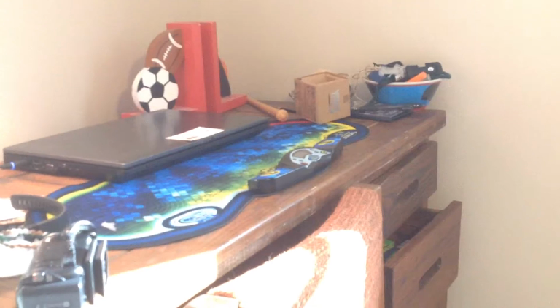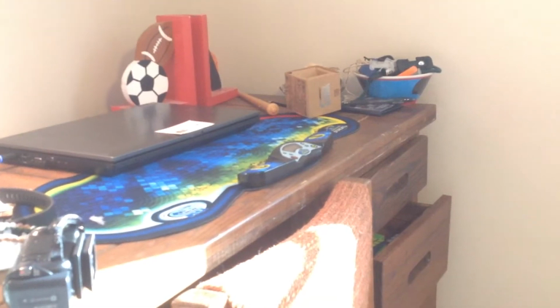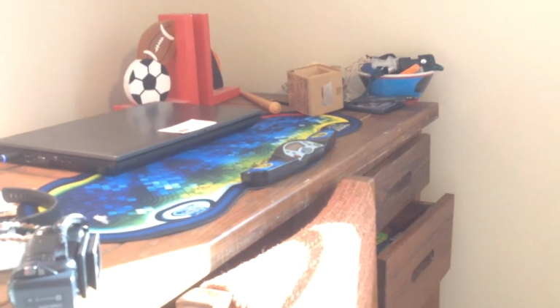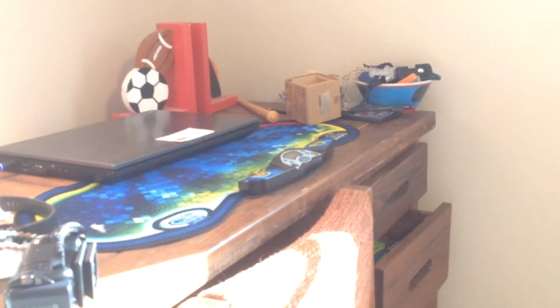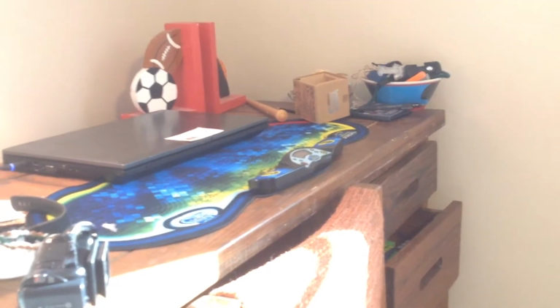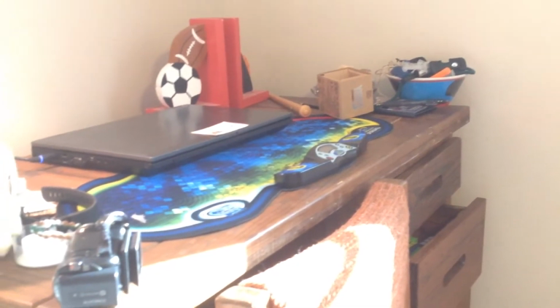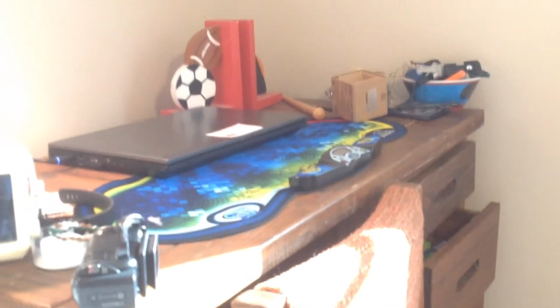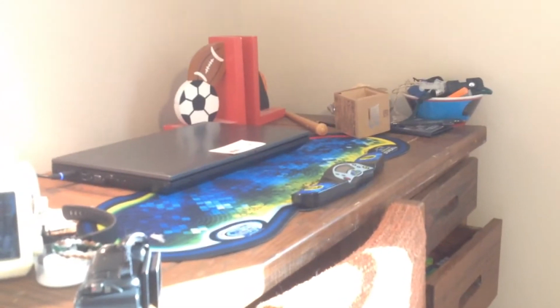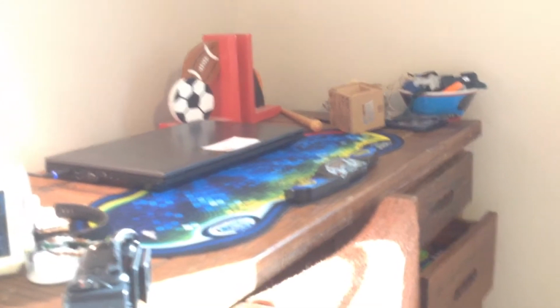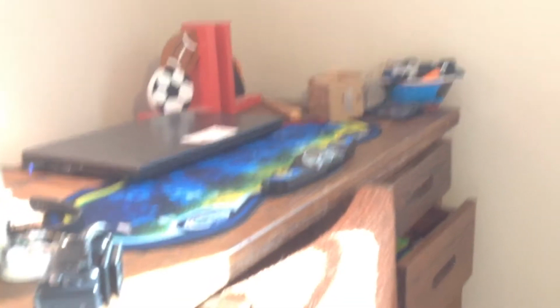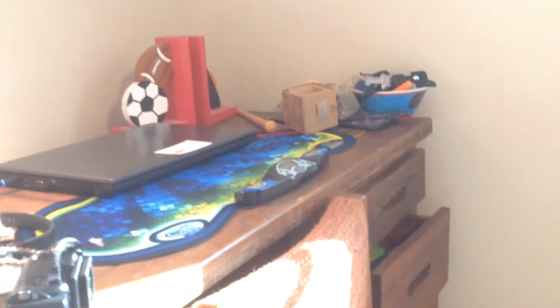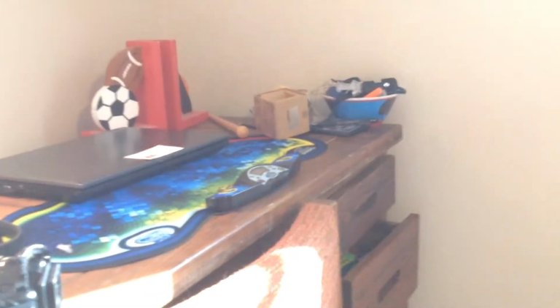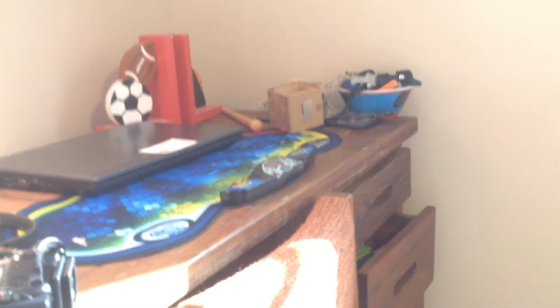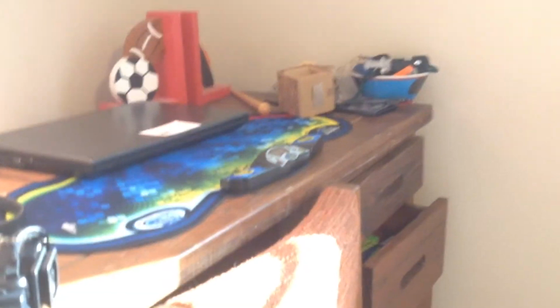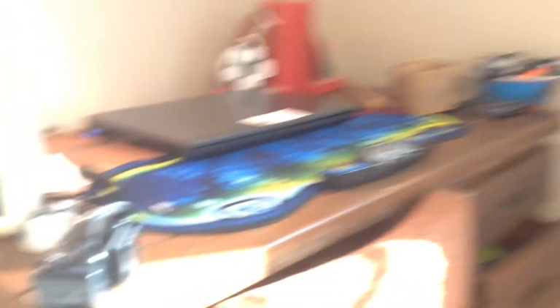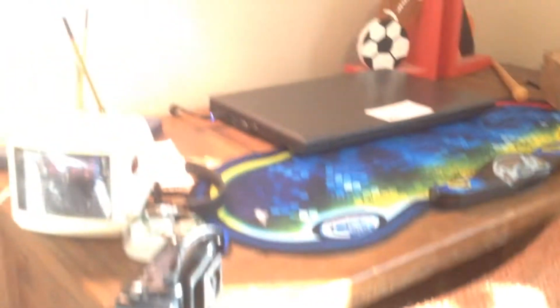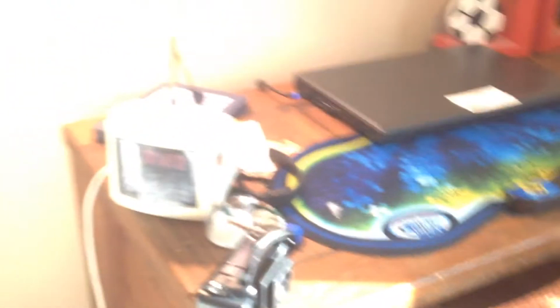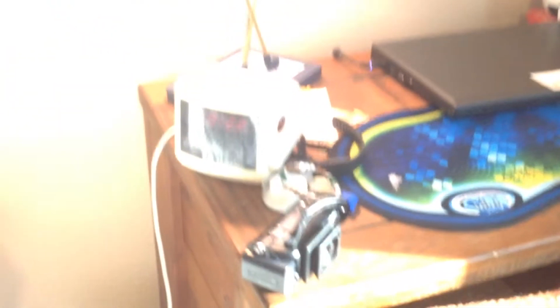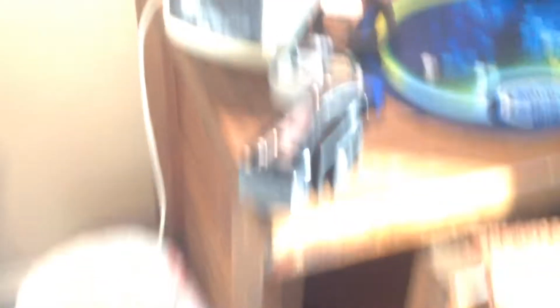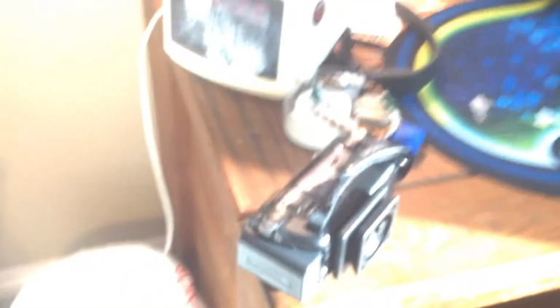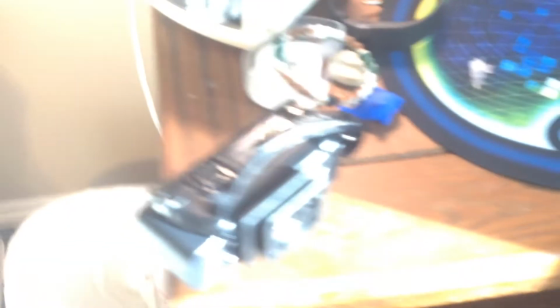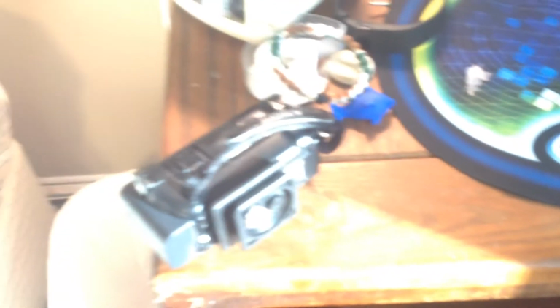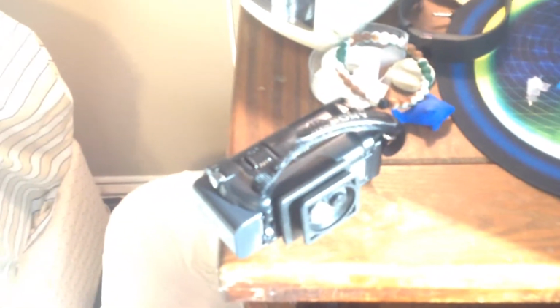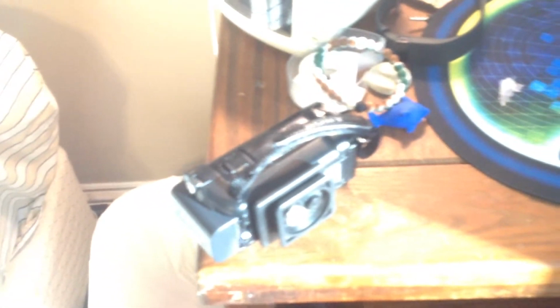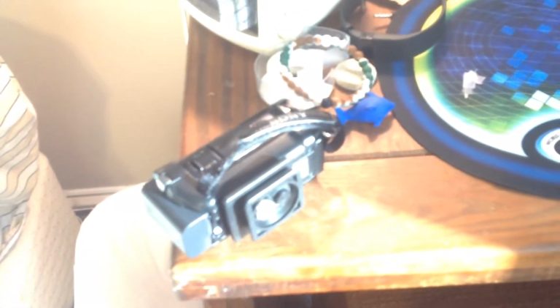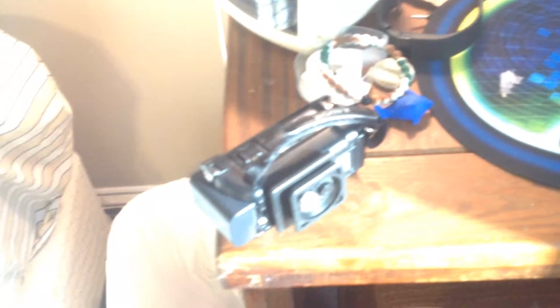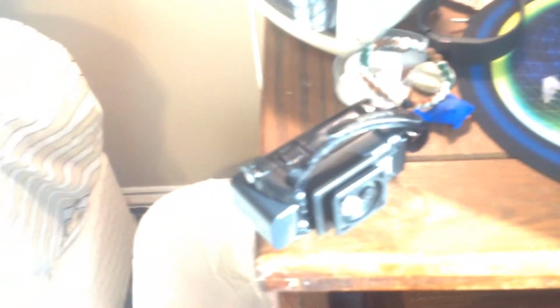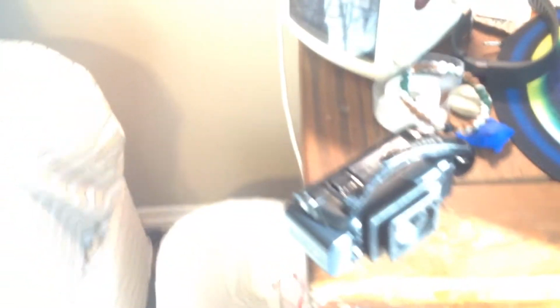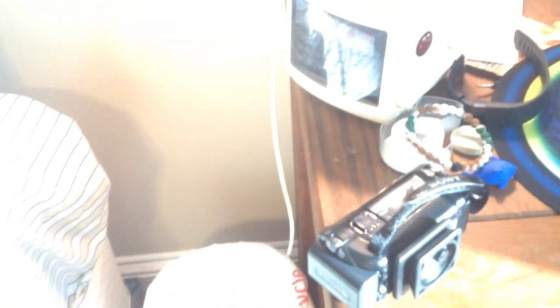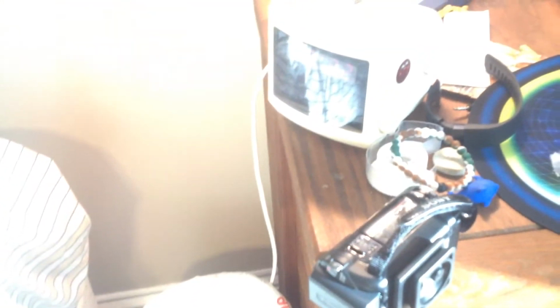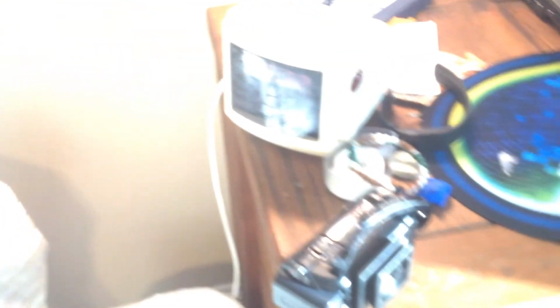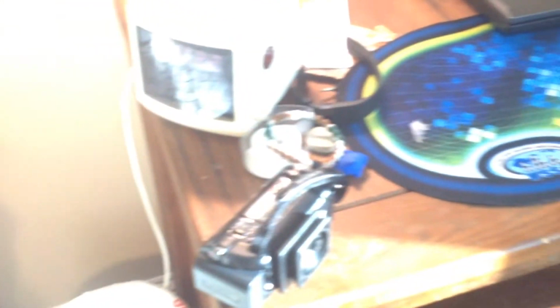Yo guys, what's up? It's Estus Cuber and today I'm going to be showing you my desk setup as of April 2017. This is my main camera that I'm filming with. I'm not filming with it now because this is just a little quick easy video.